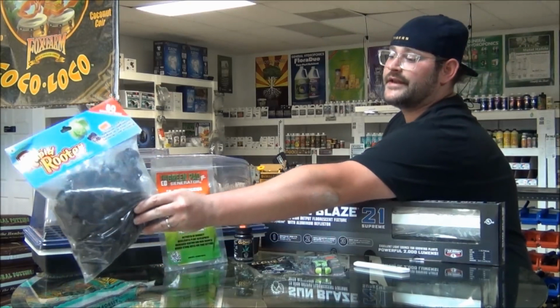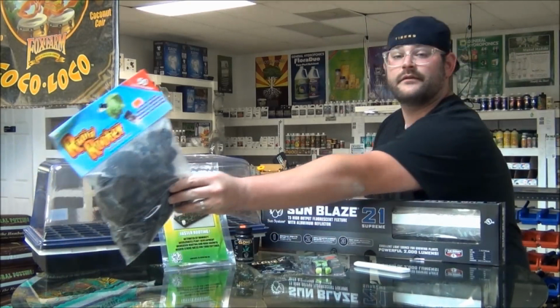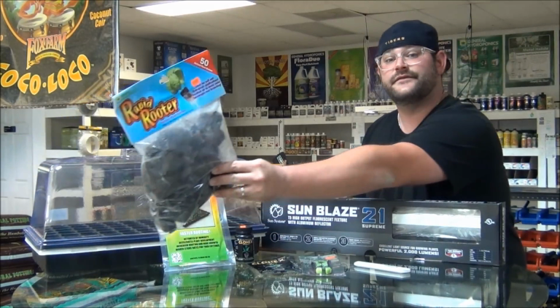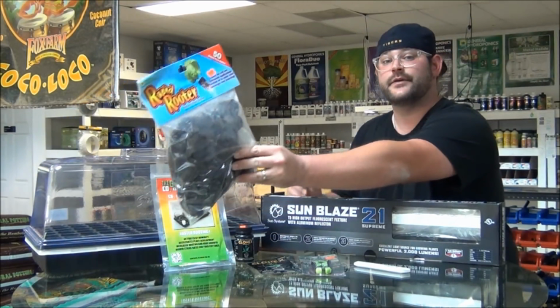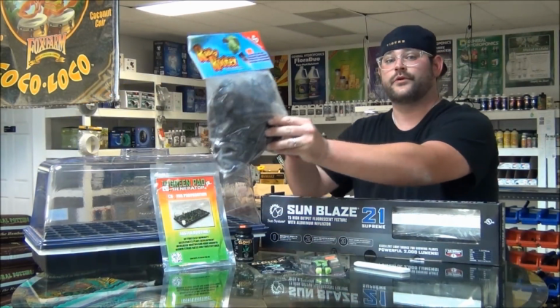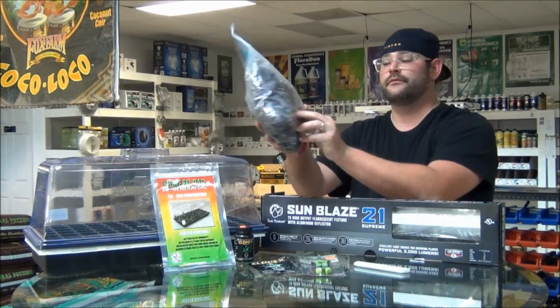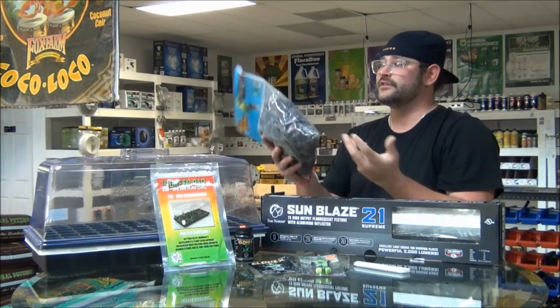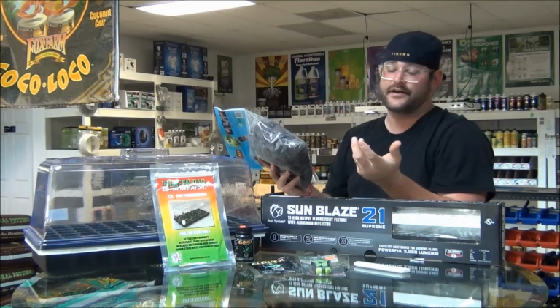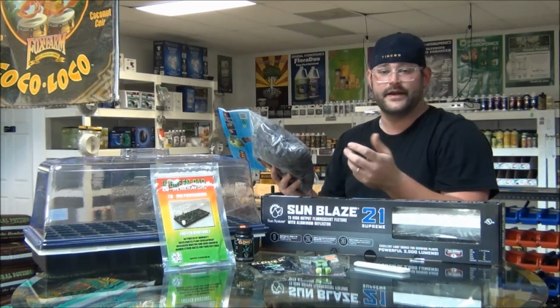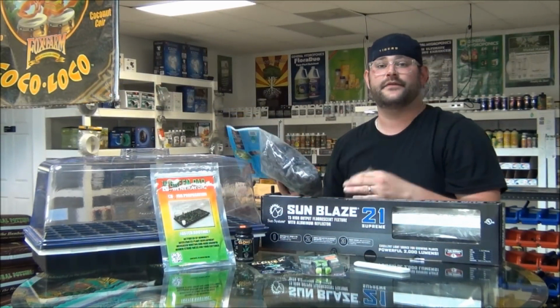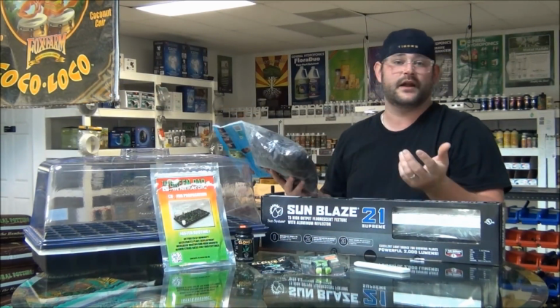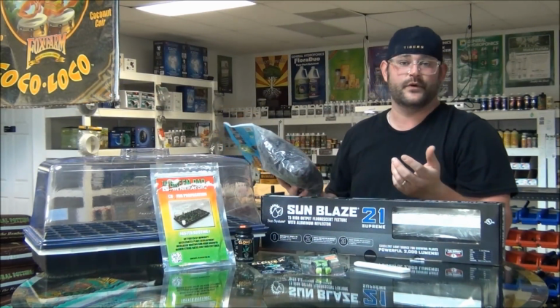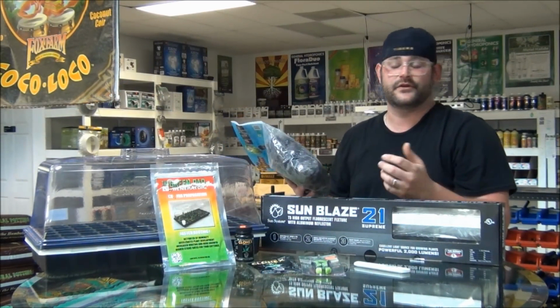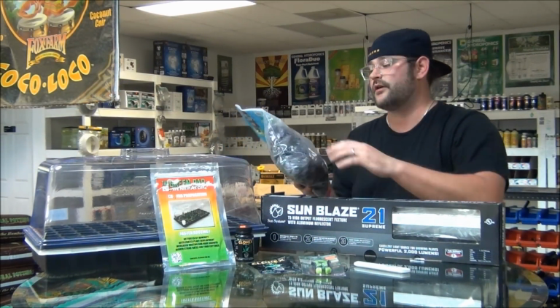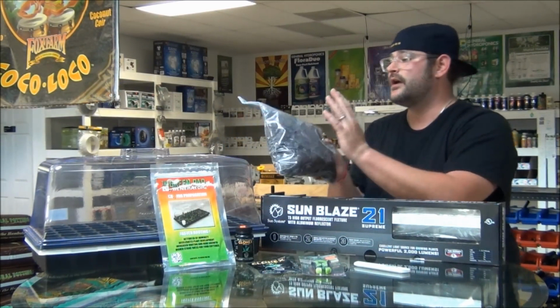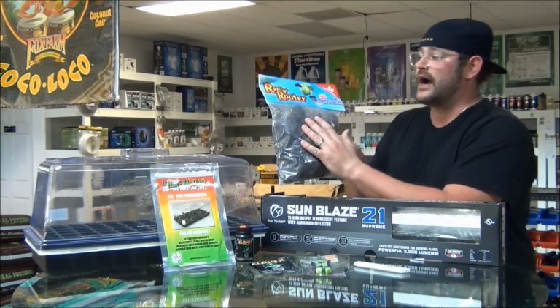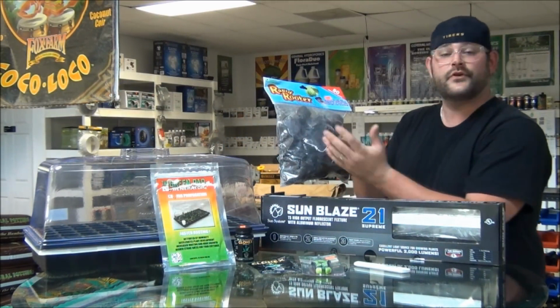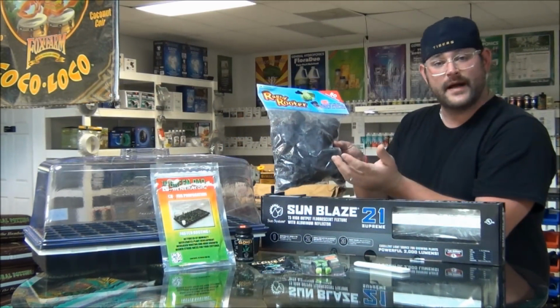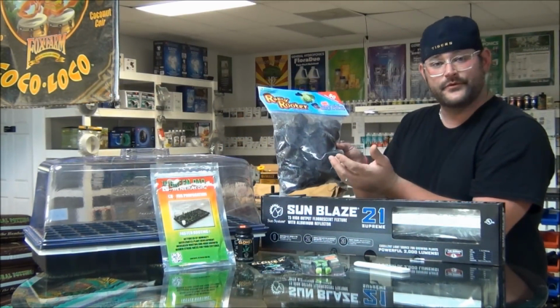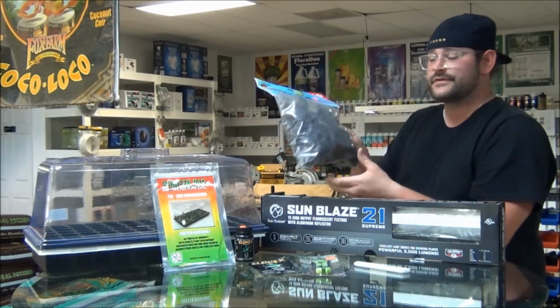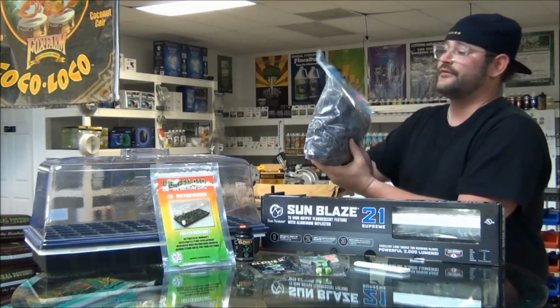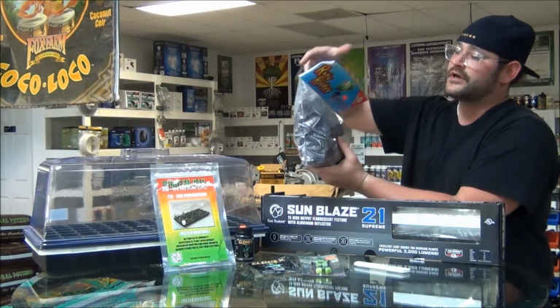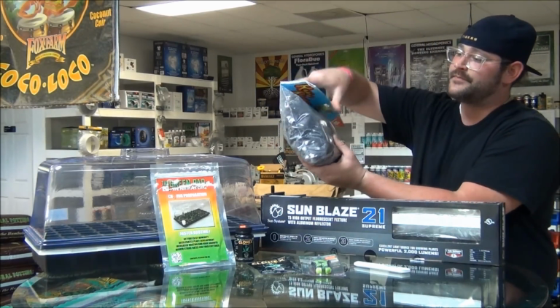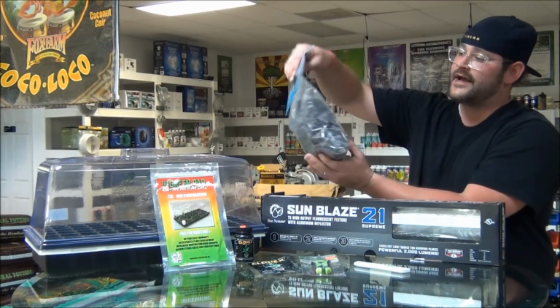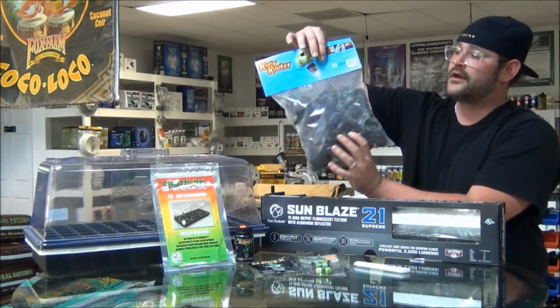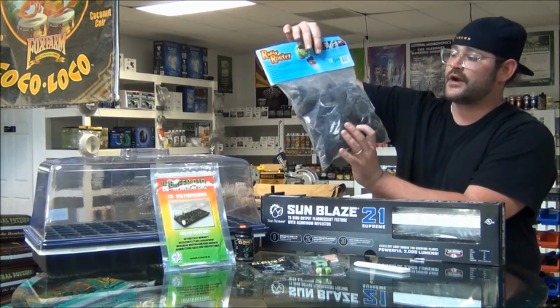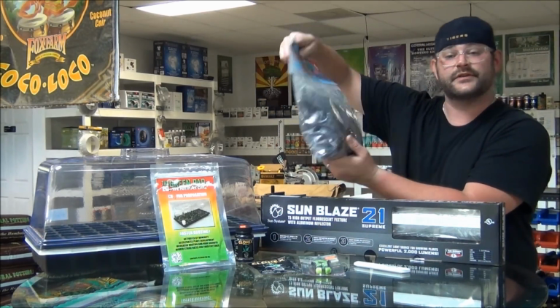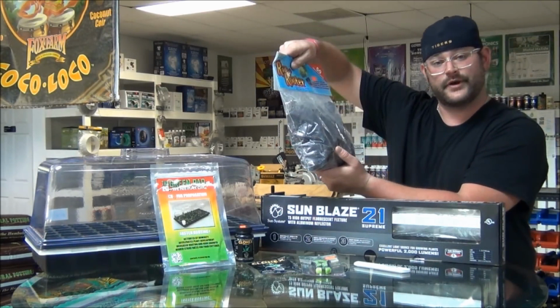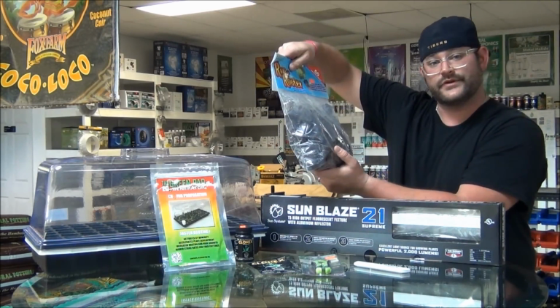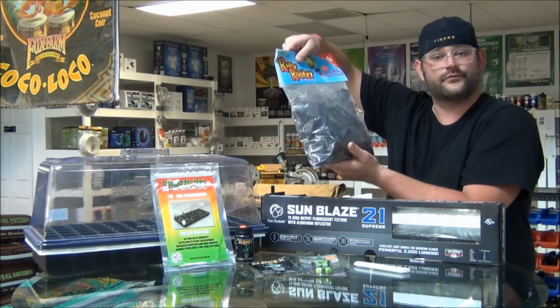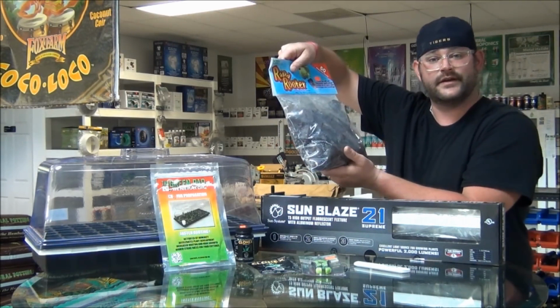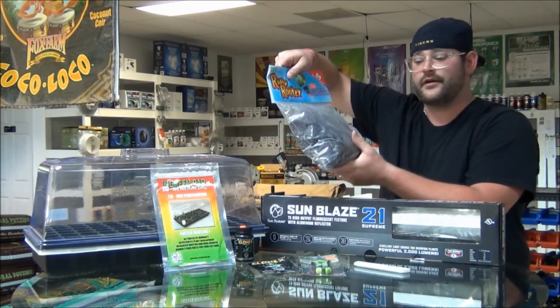Media — that's very important. There's a lot of different media out there, a lot of different ways you can go. I prefer the Rapid Rooters. If you look at this bag, they're actually pre-moistened, ready to go.